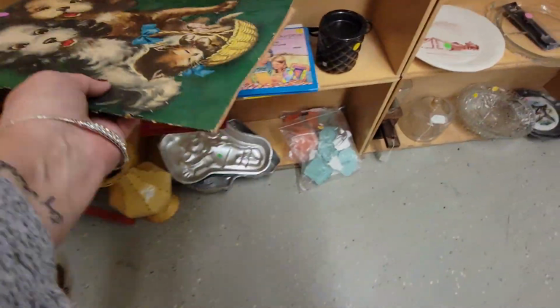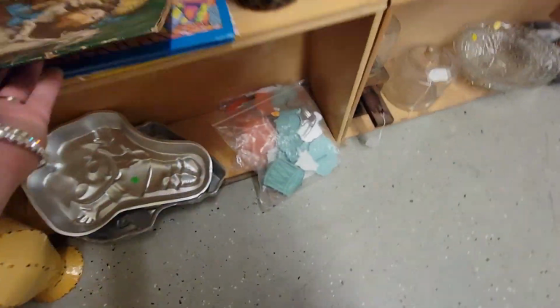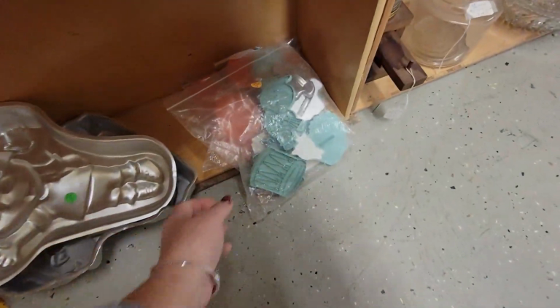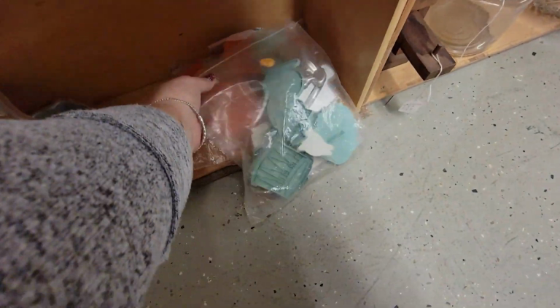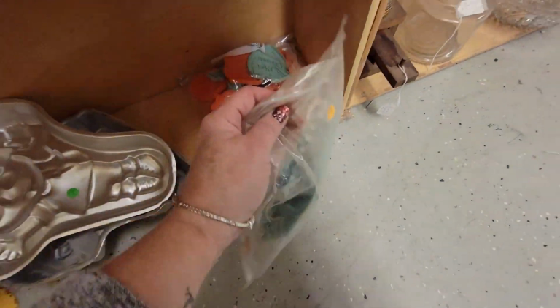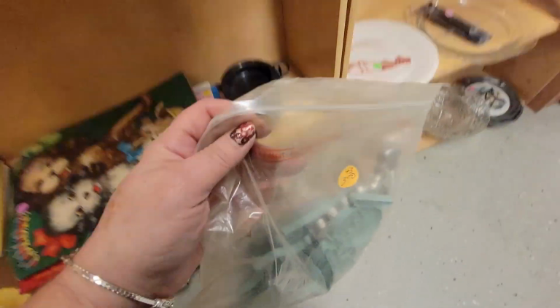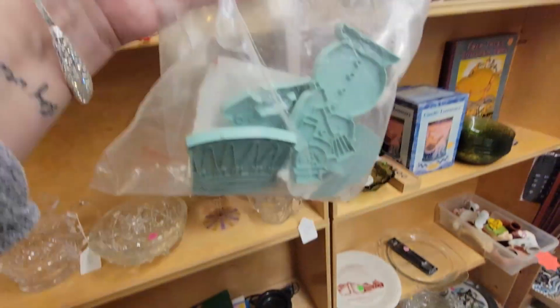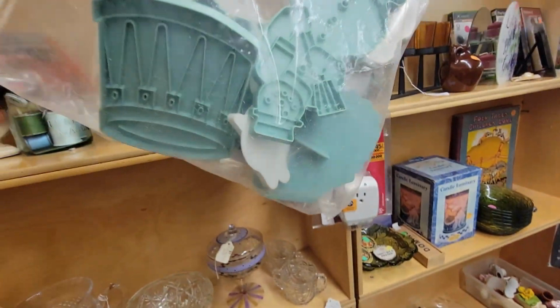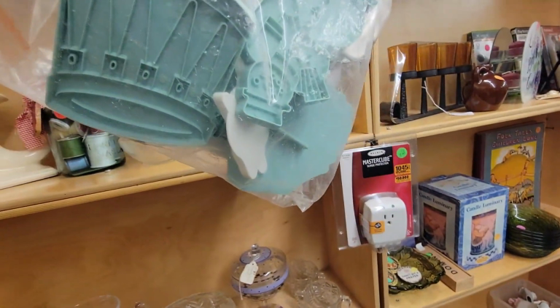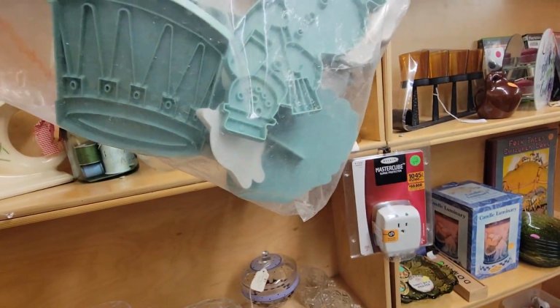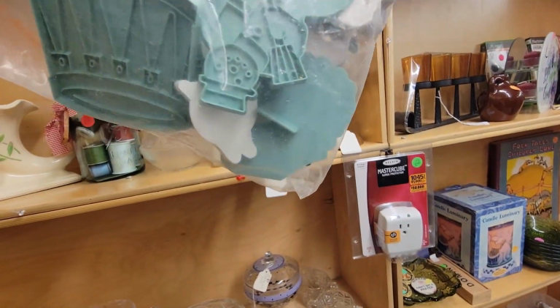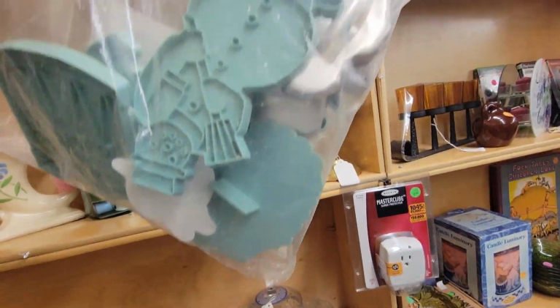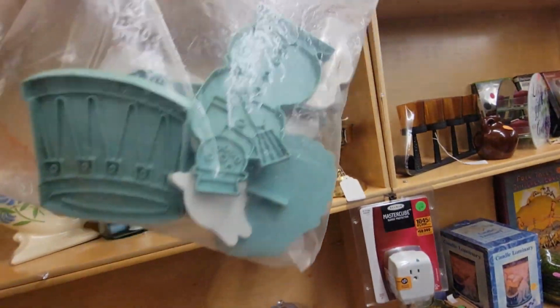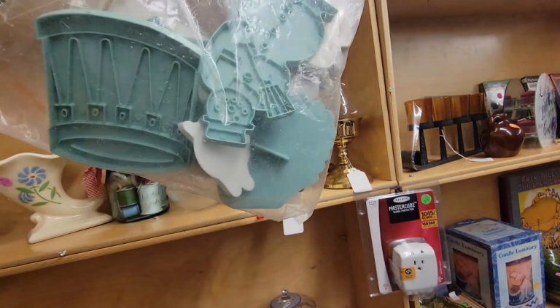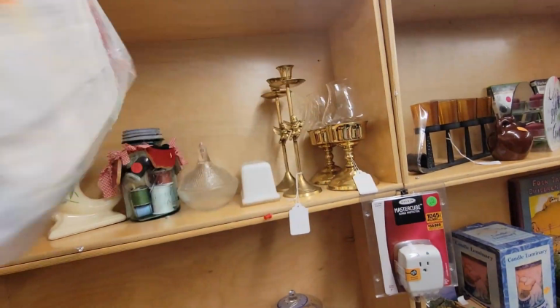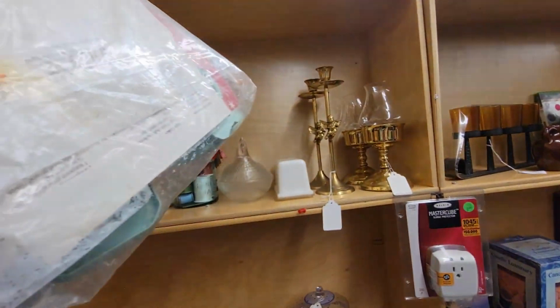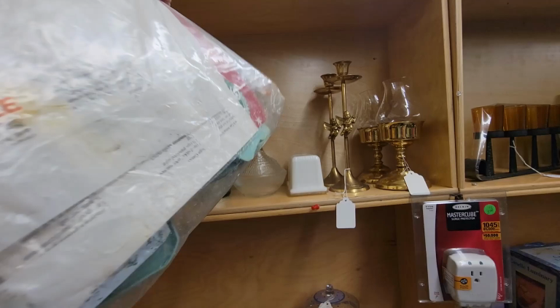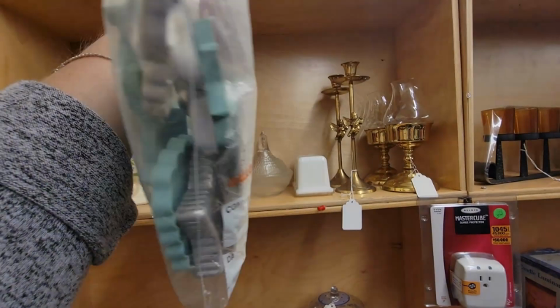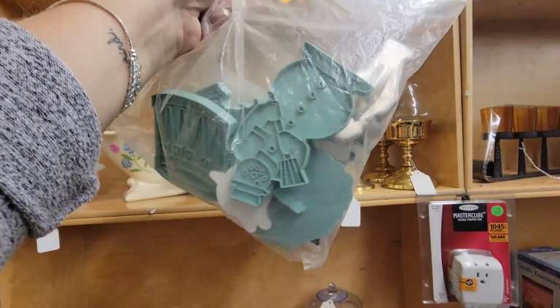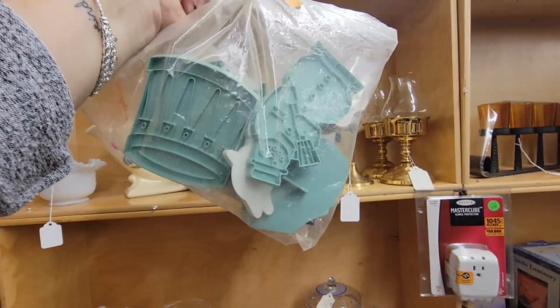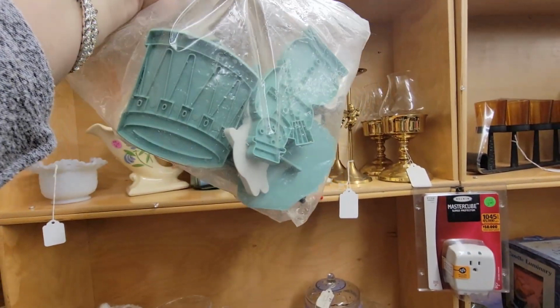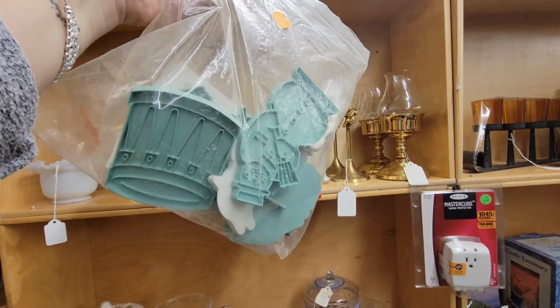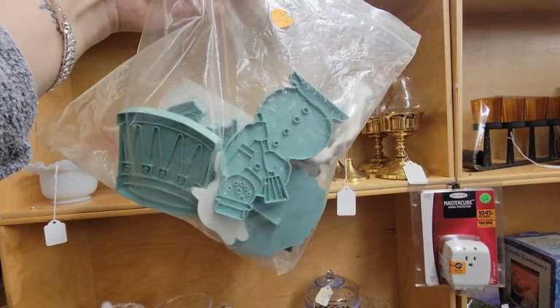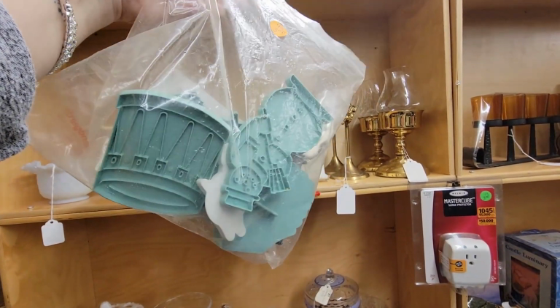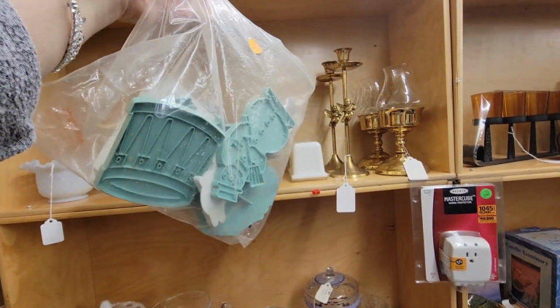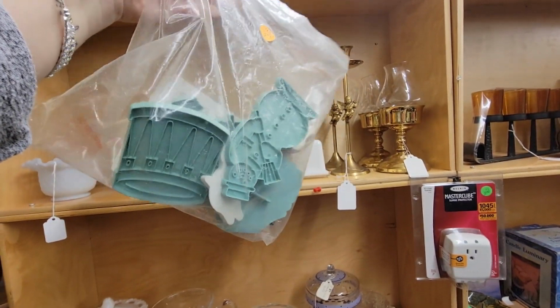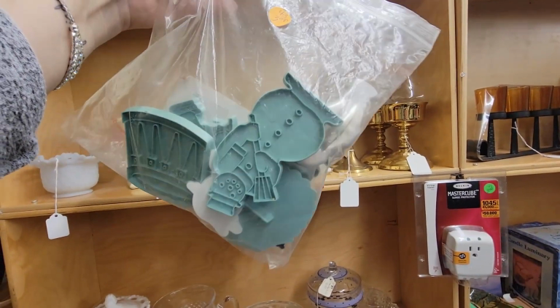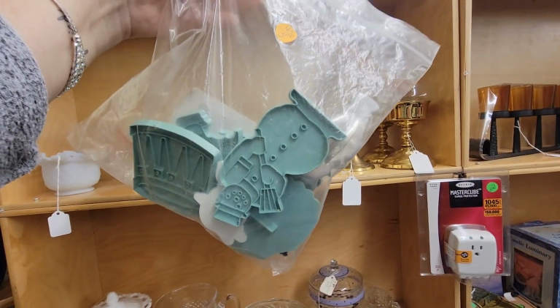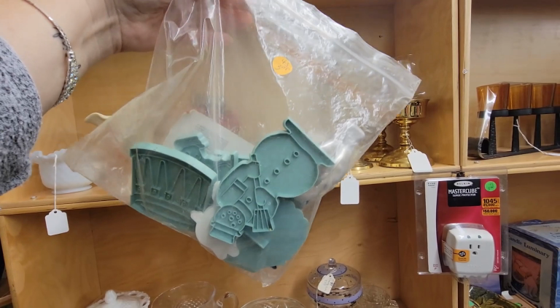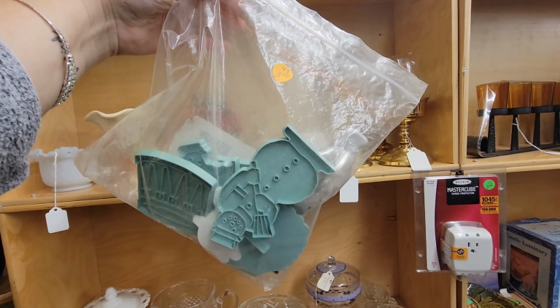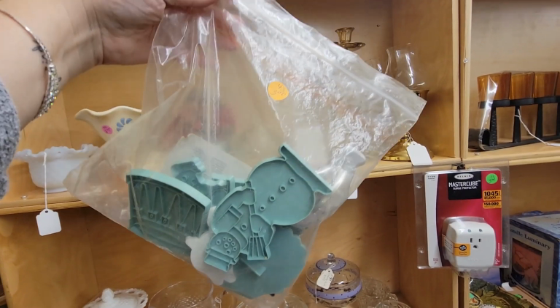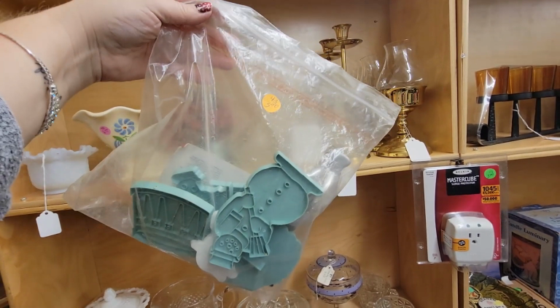Look at the colors on these cookie cutters. There's Santa in there. Those are all Wilton Christmas cookie cutters for $3. I'm probably going to get those too.